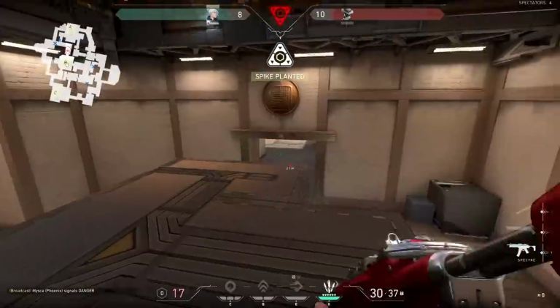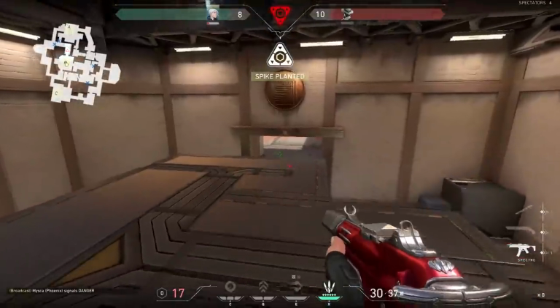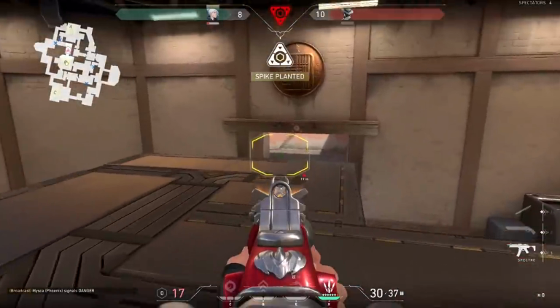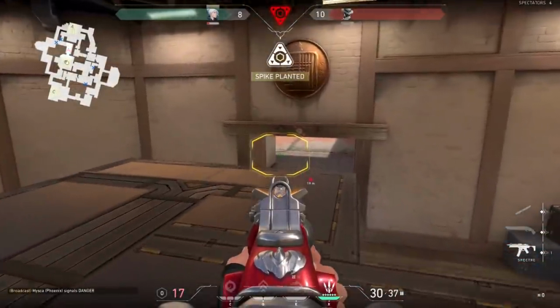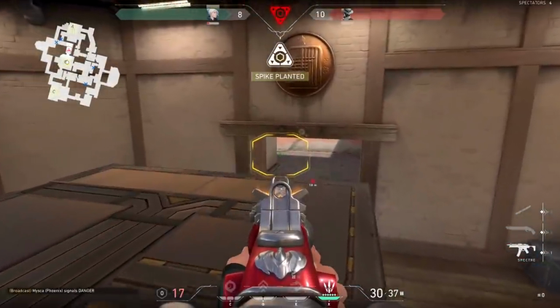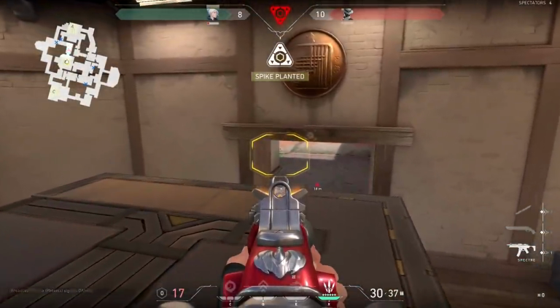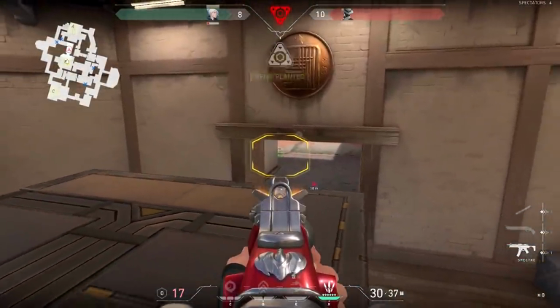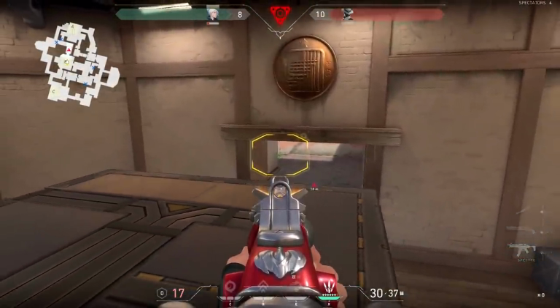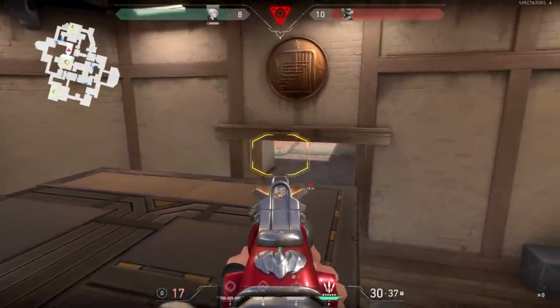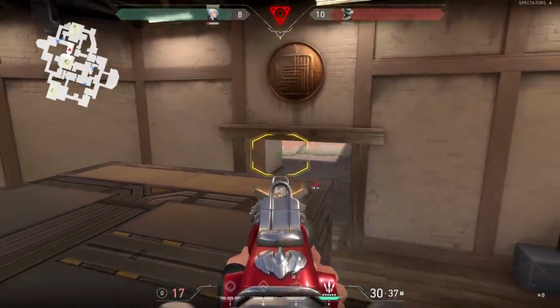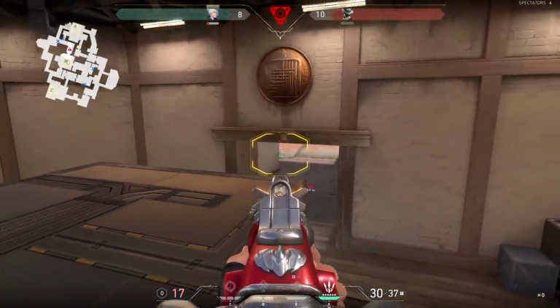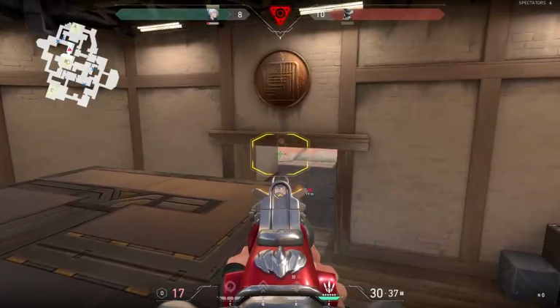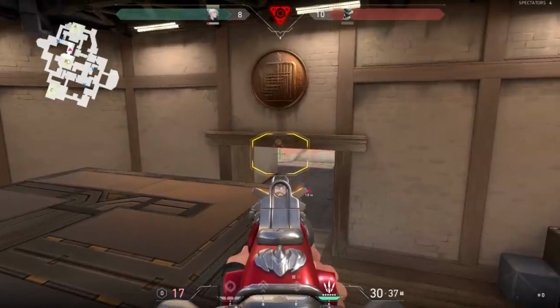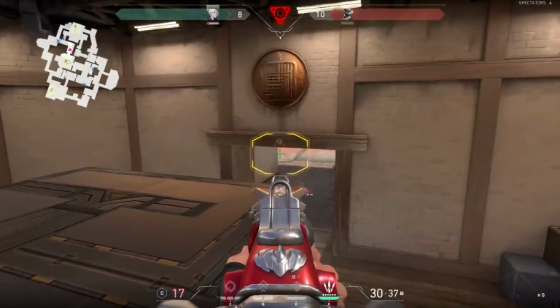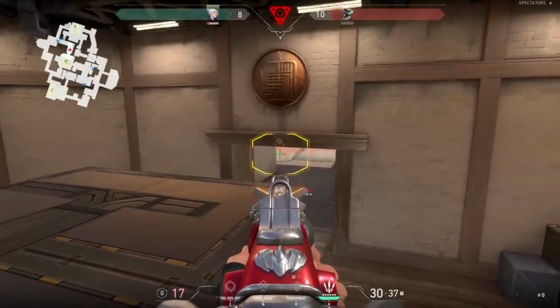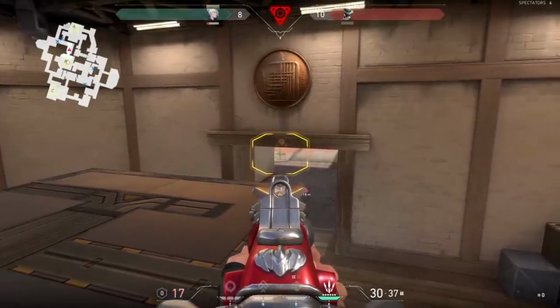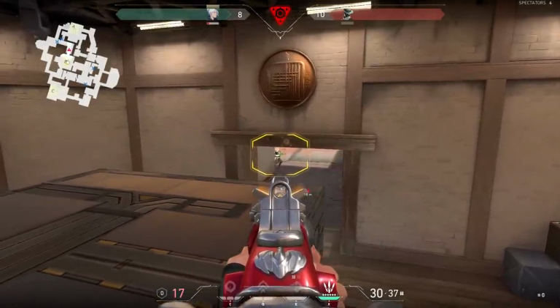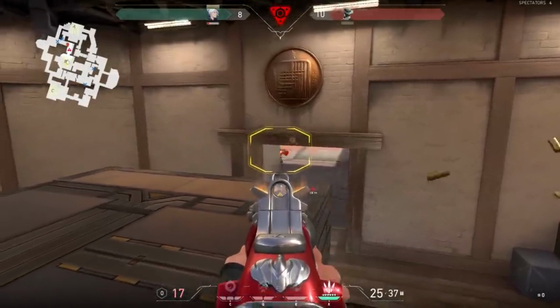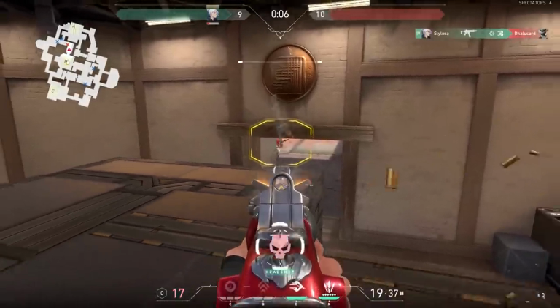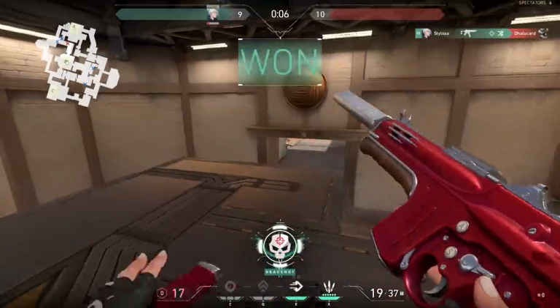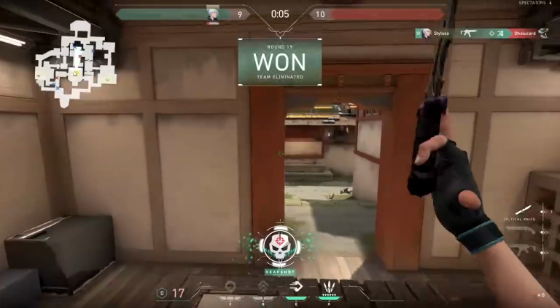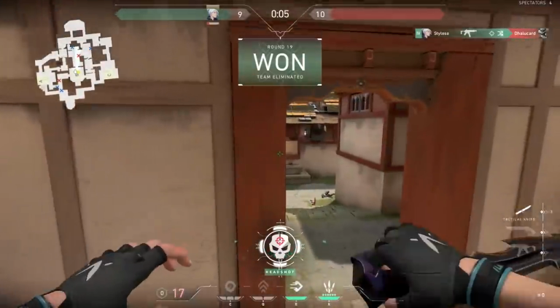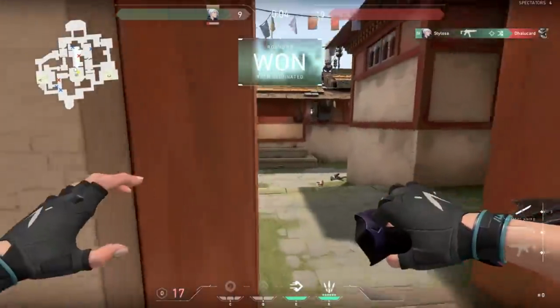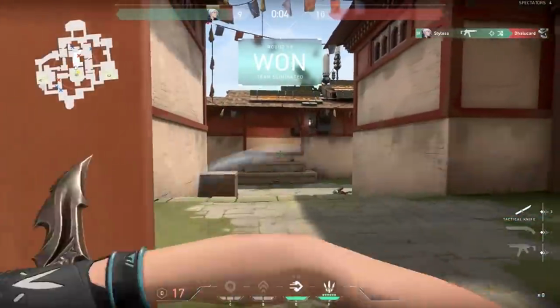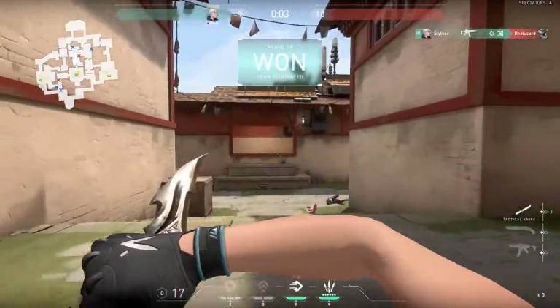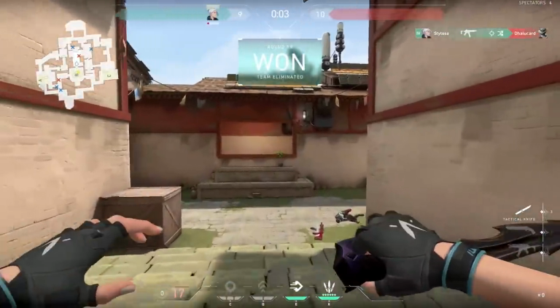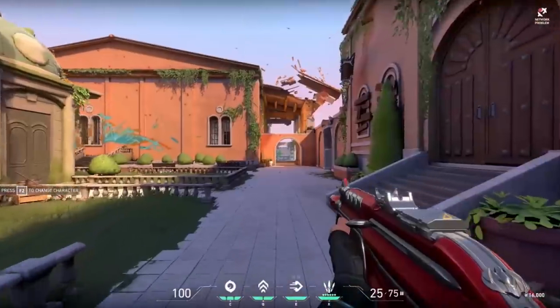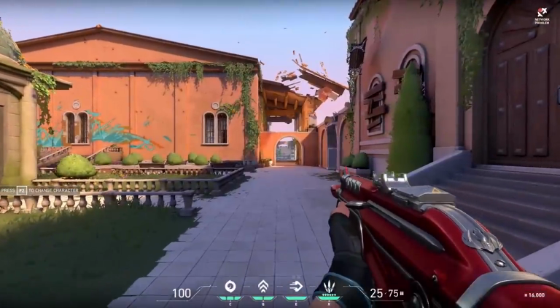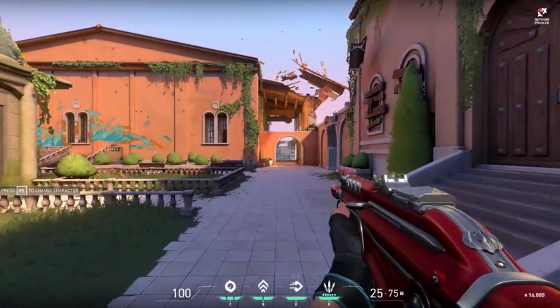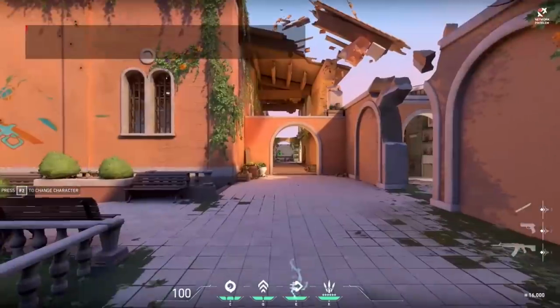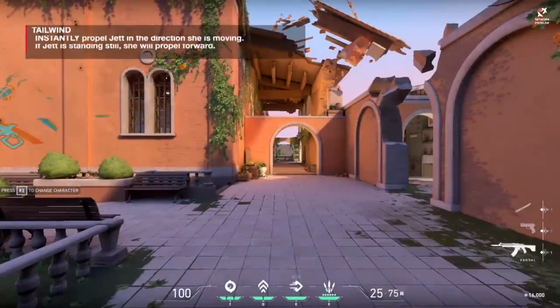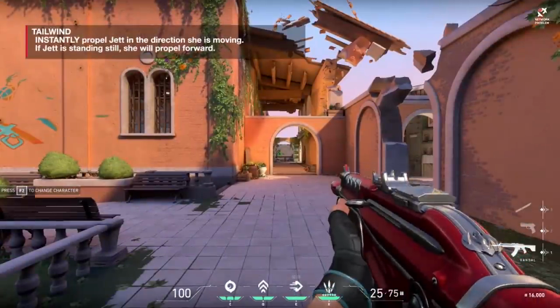I use Updraft to get on top of the boxes. The enemy needs to push and defuse the spike or they lose the round. When they push, they have to check low ground and high ground. I've got the advantage straight away and I get the kill. Jett is incredibly powerful when you use Updraft.